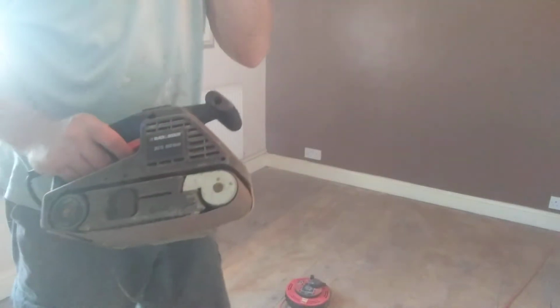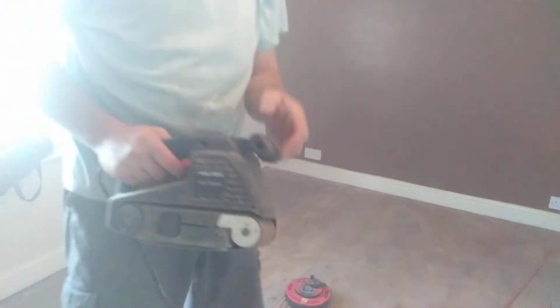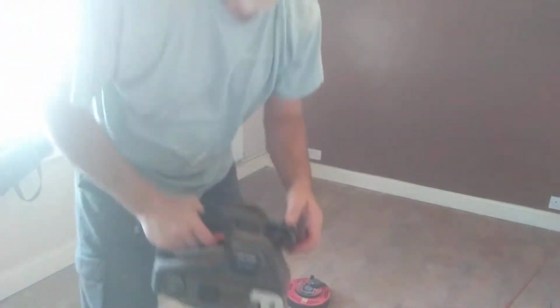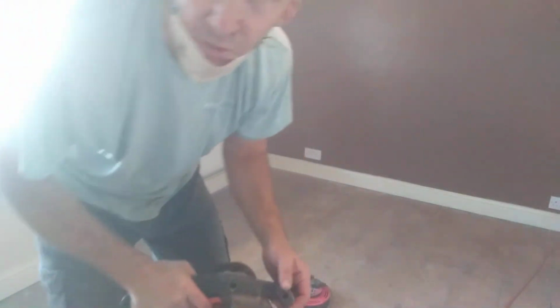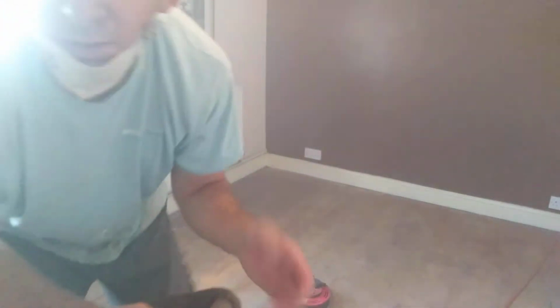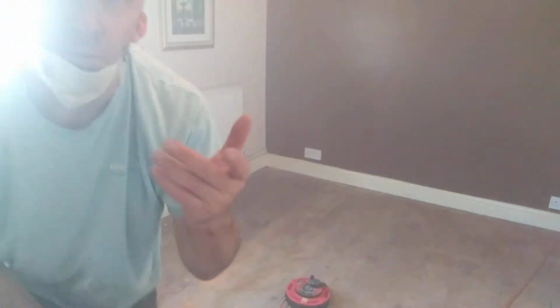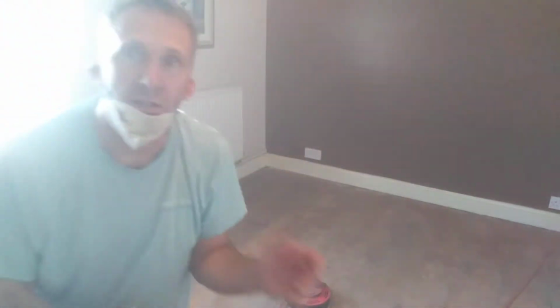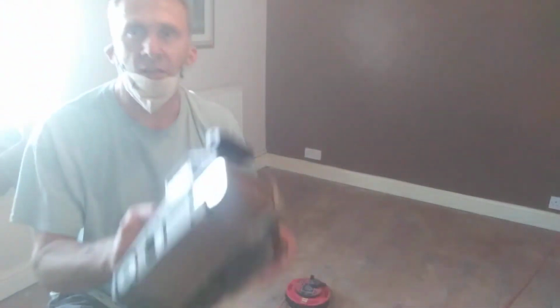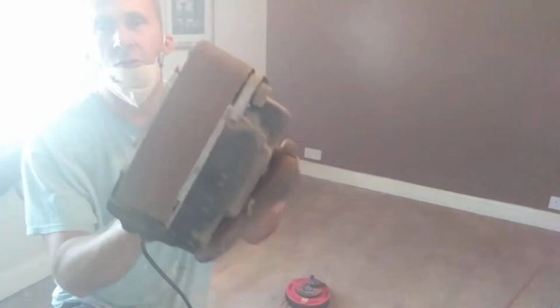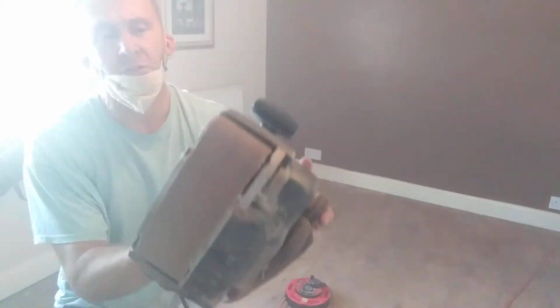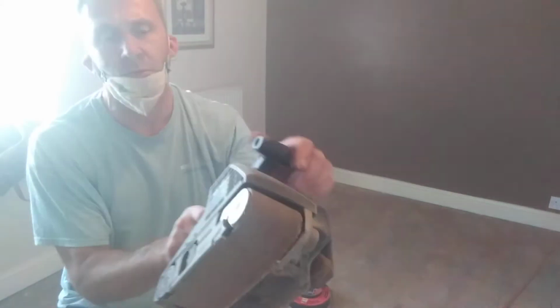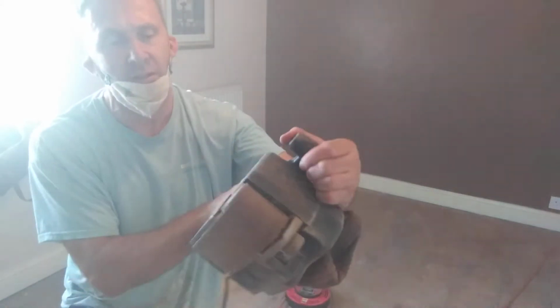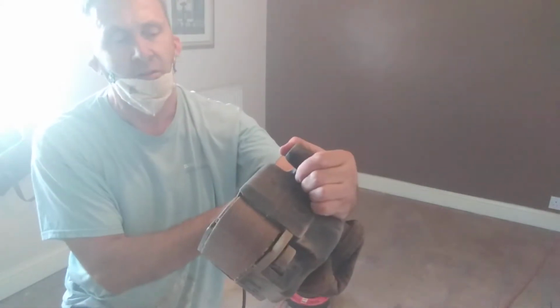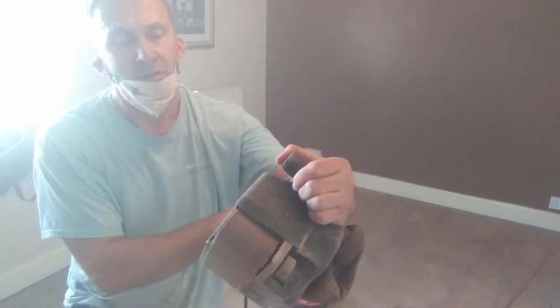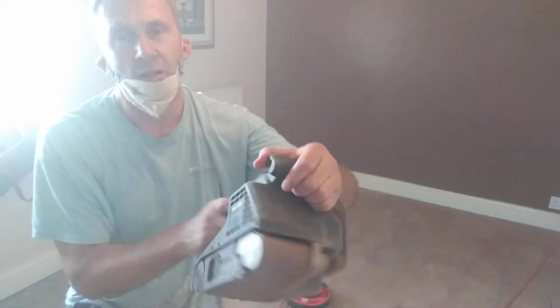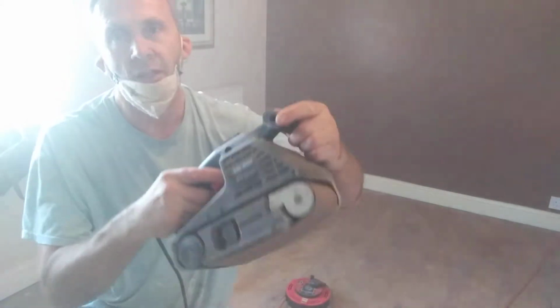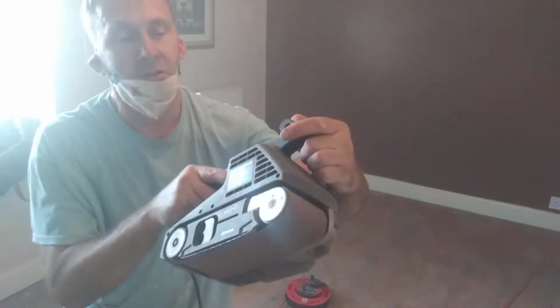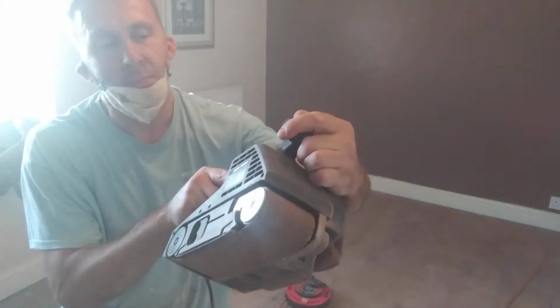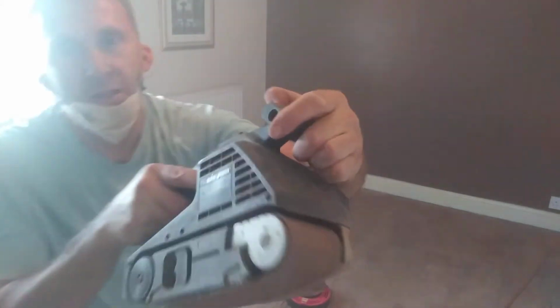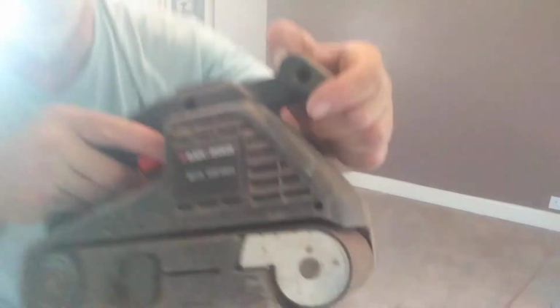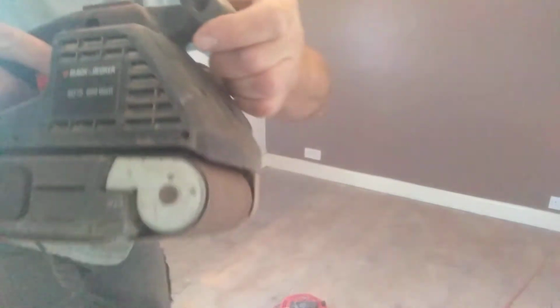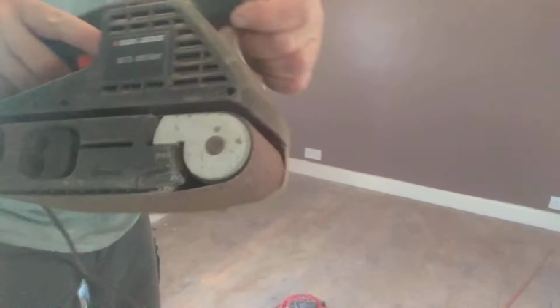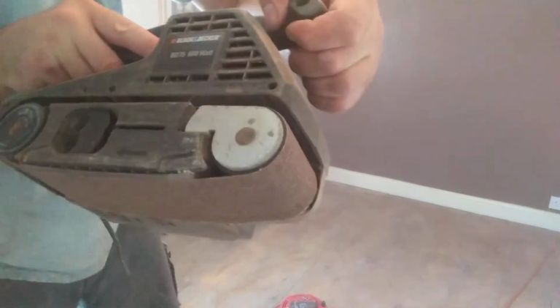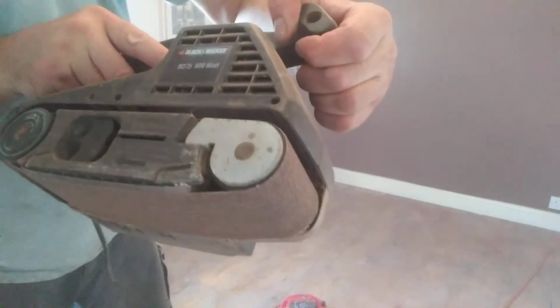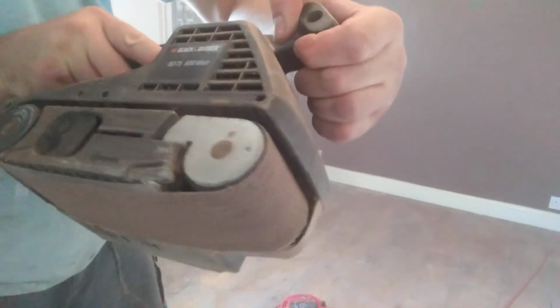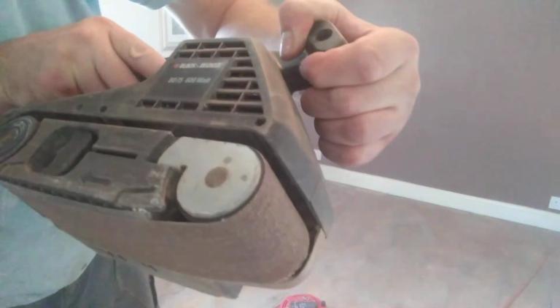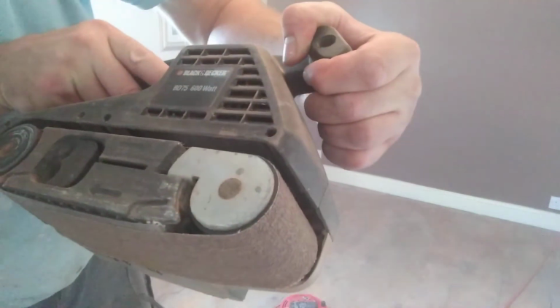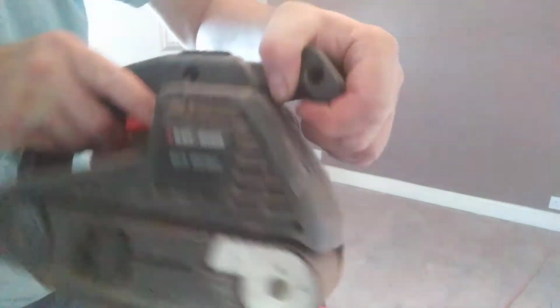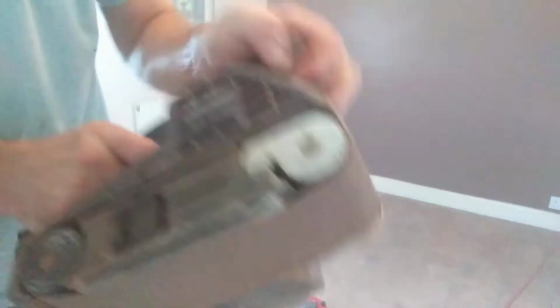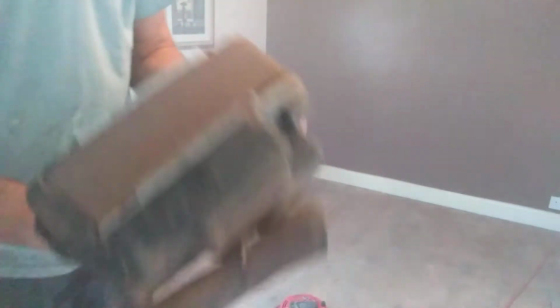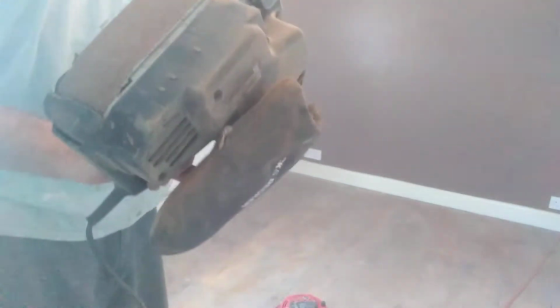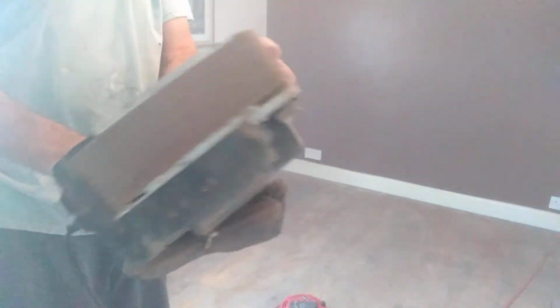Hi guys, it's Tony. I'm doing a bit of sanding today but I'll show you an old tool that Dad had got given. It's Black & Decker, it's the BD75600W. It's just a planer.